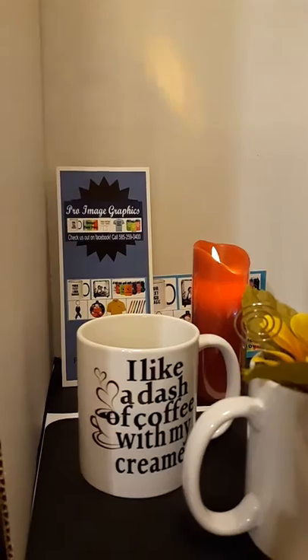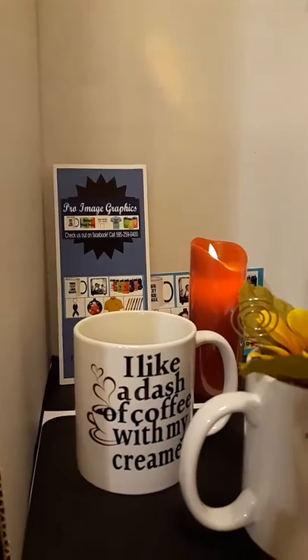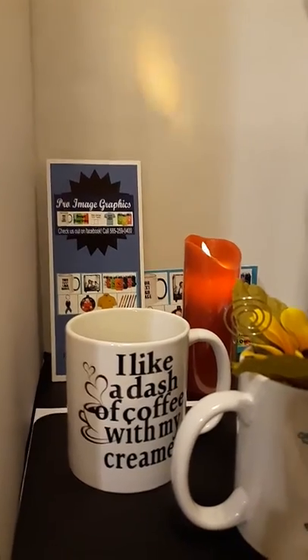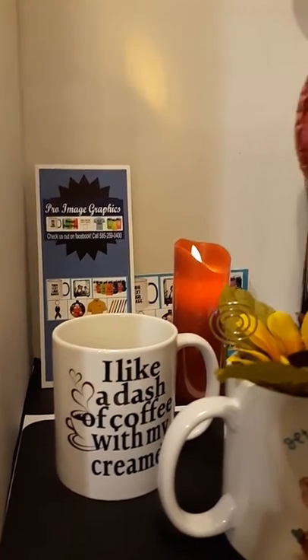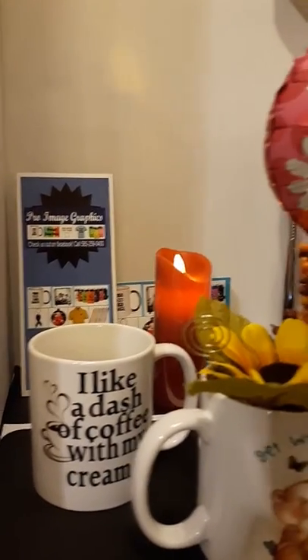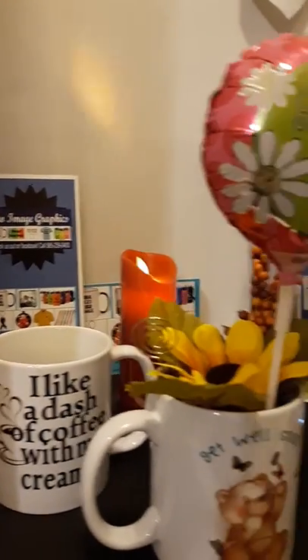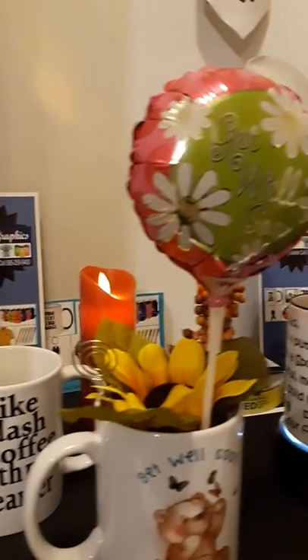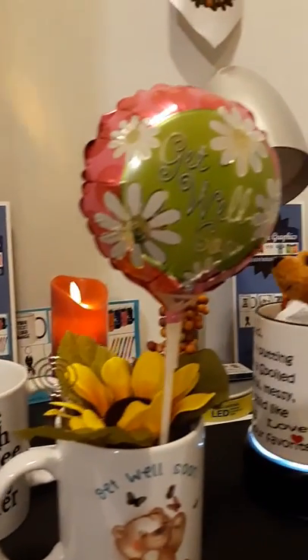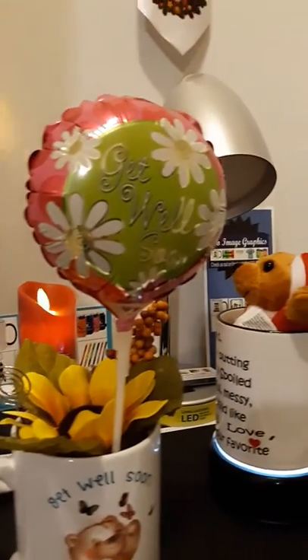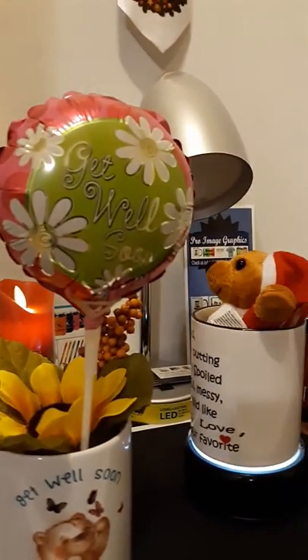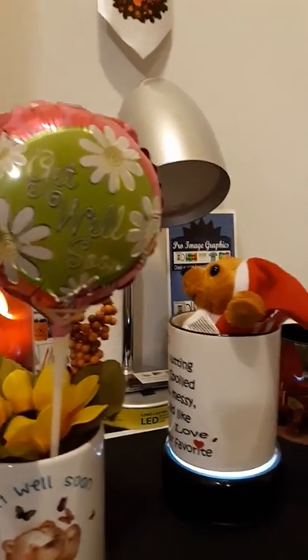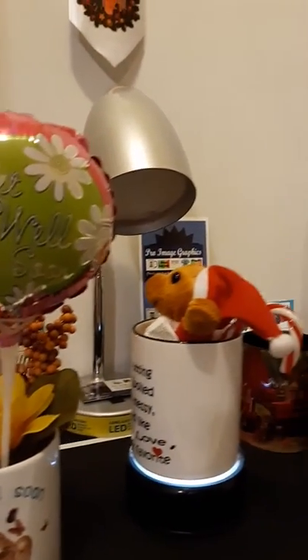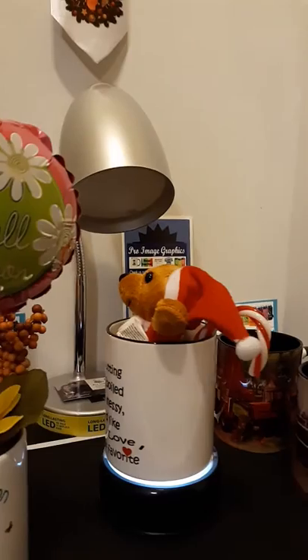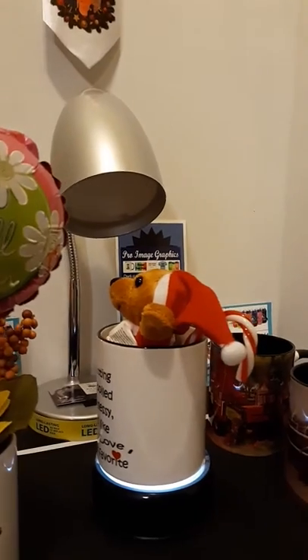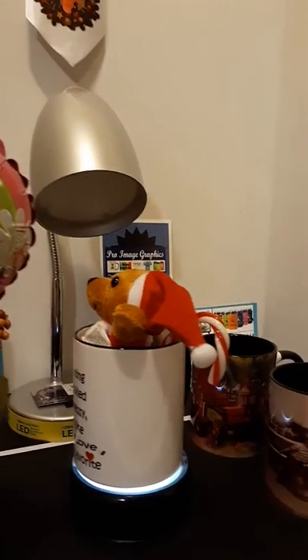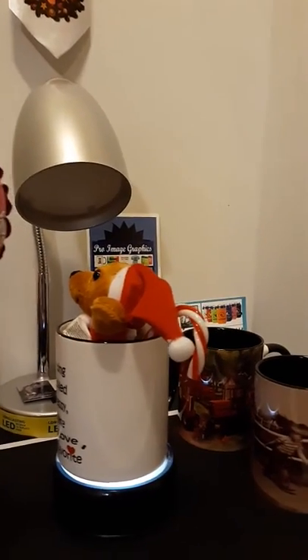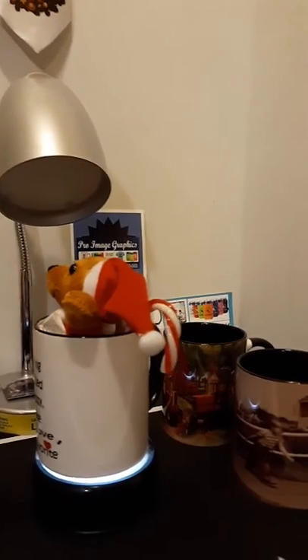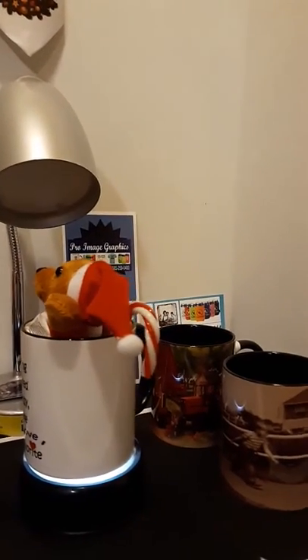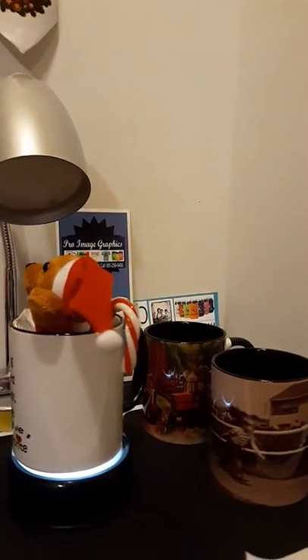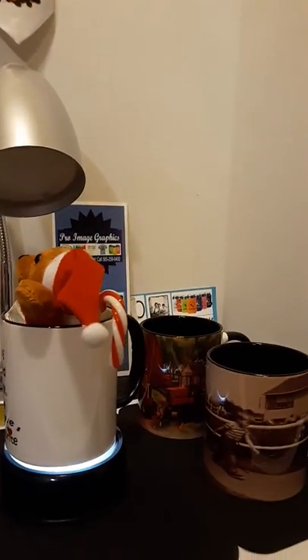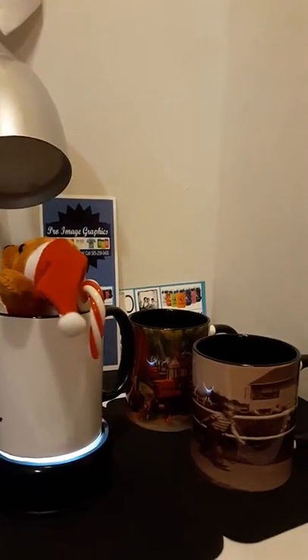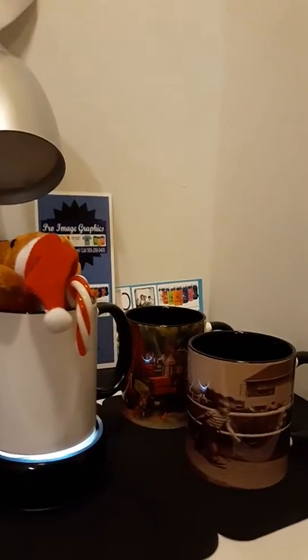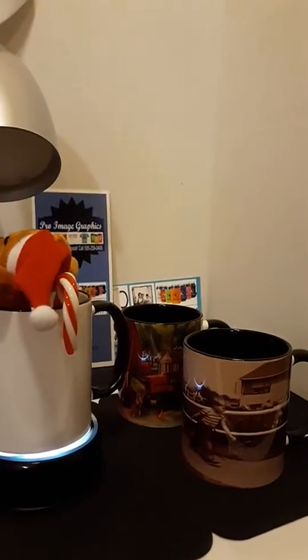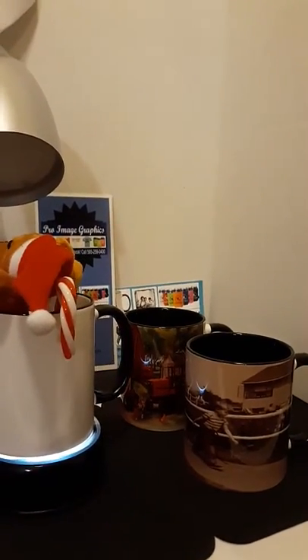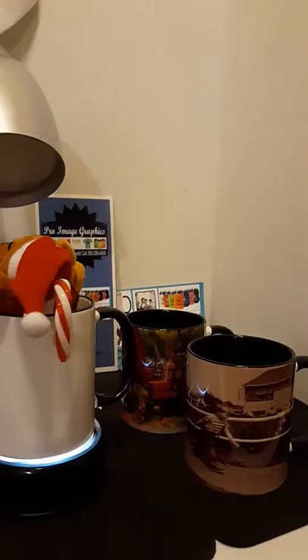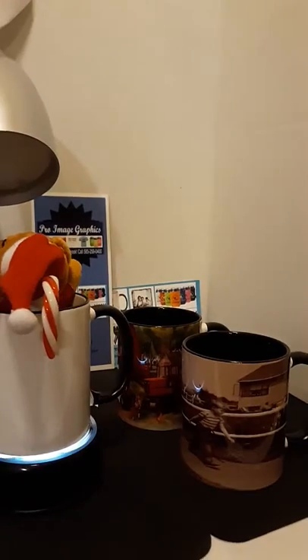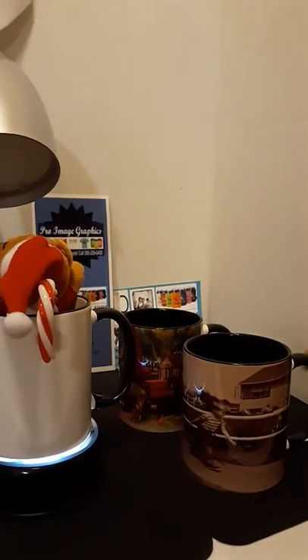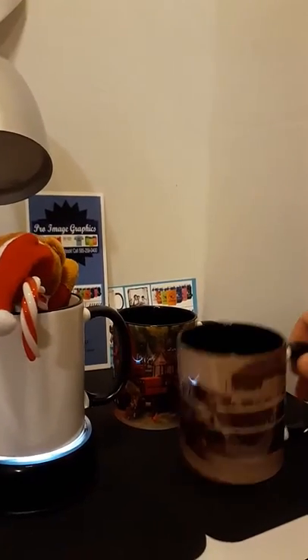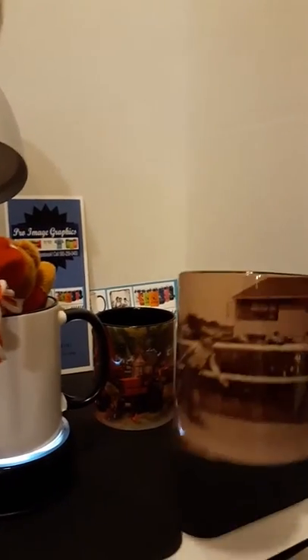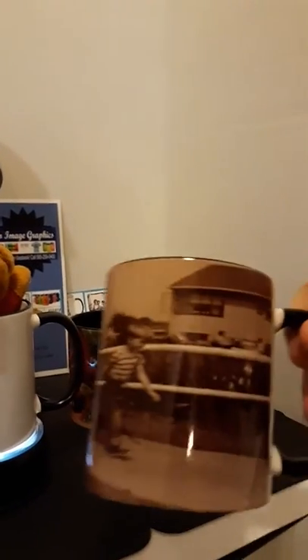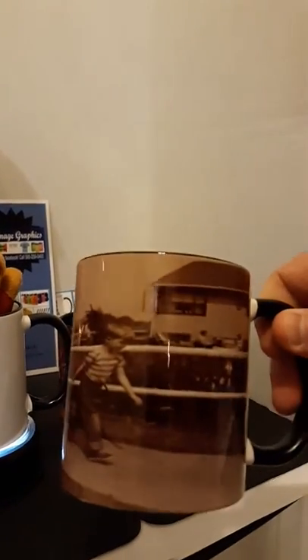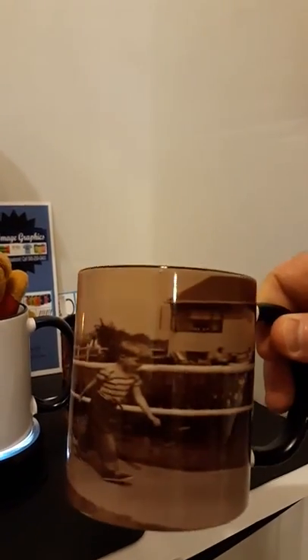These are 11 ounce coffee mugs. You can put anything you want, any design on a coffee mug. And these are microwave and dishwasher safe, so you don't have to worry about that. You can see the sheen on these.